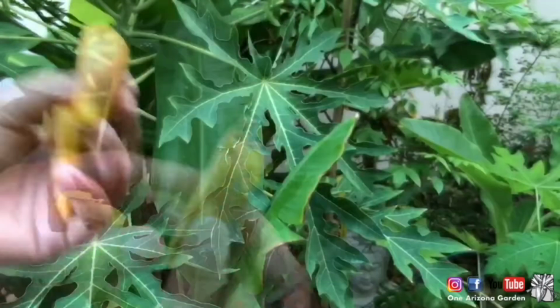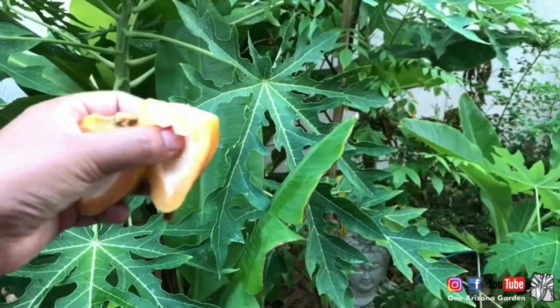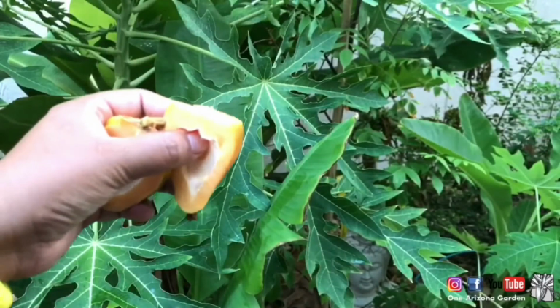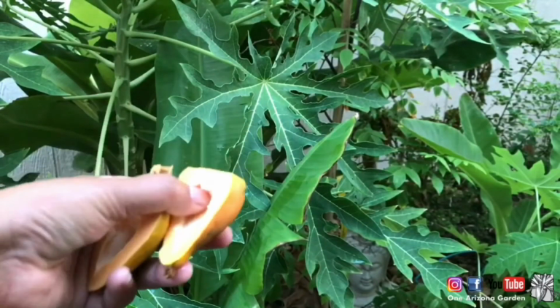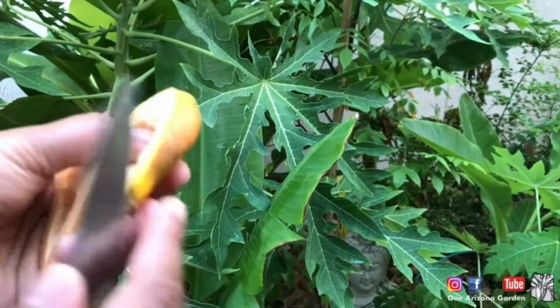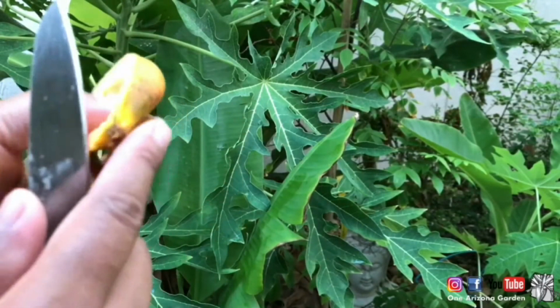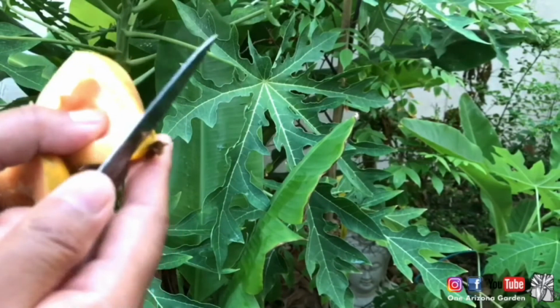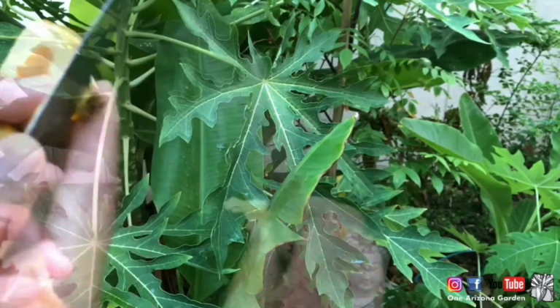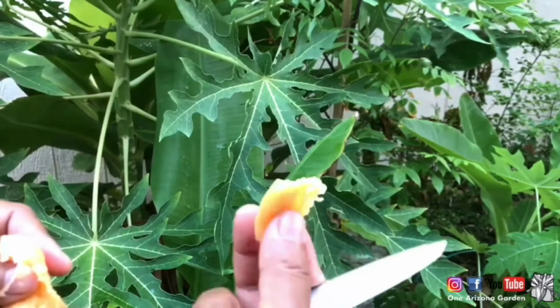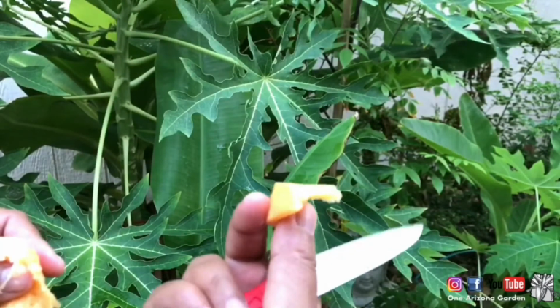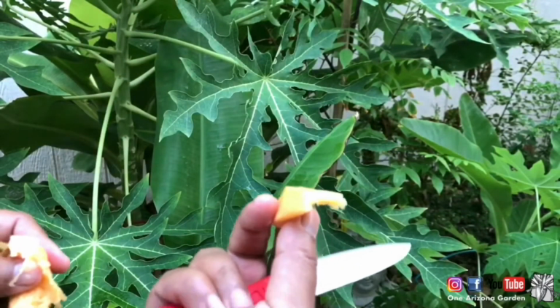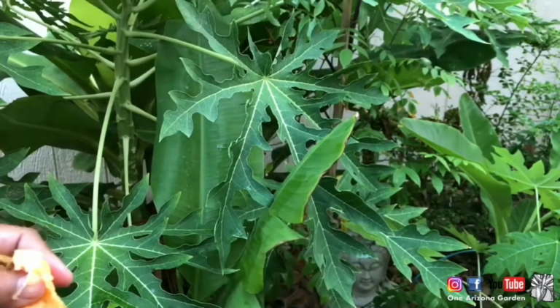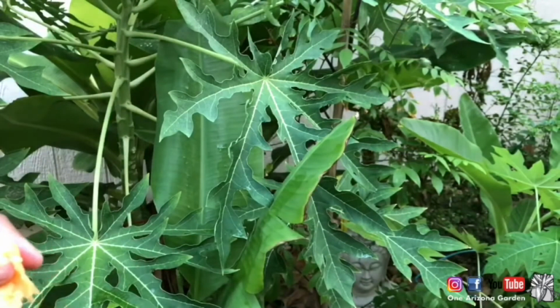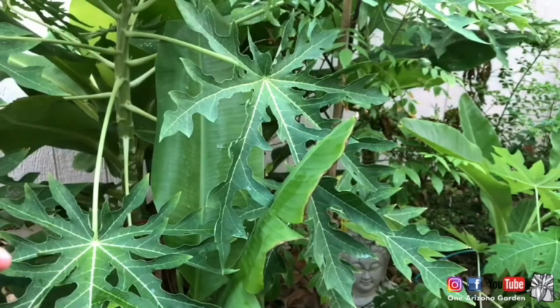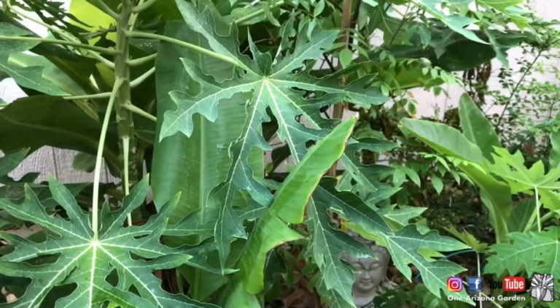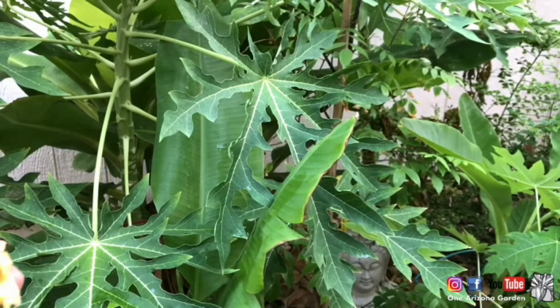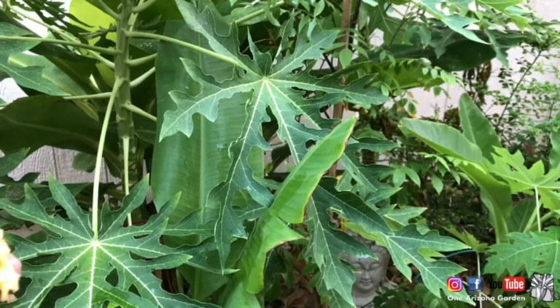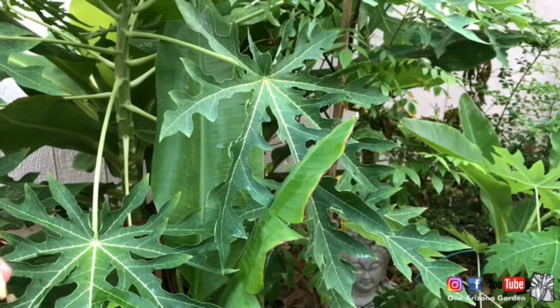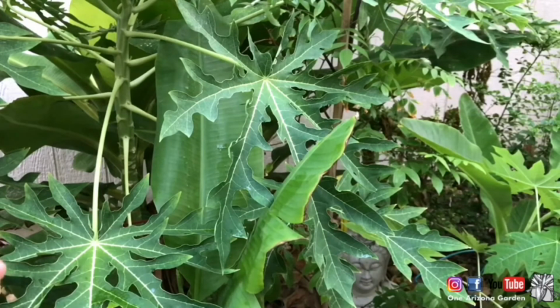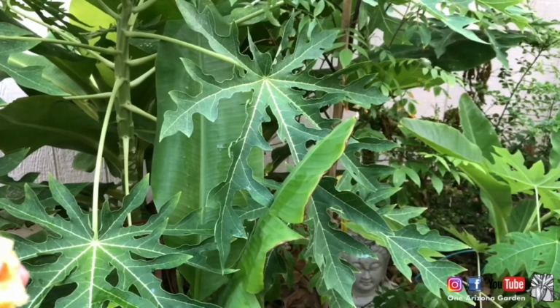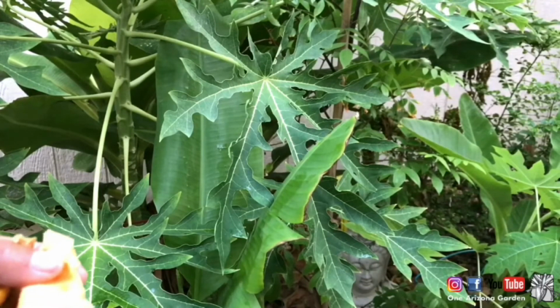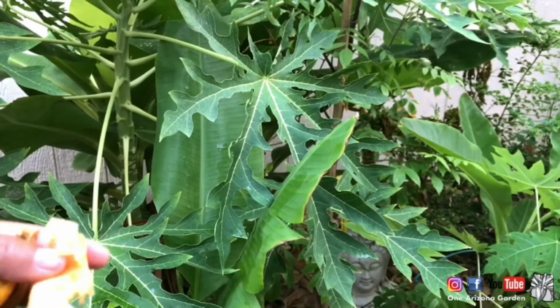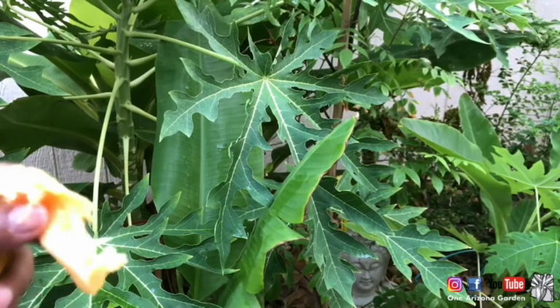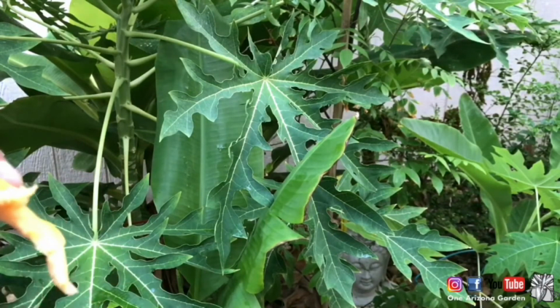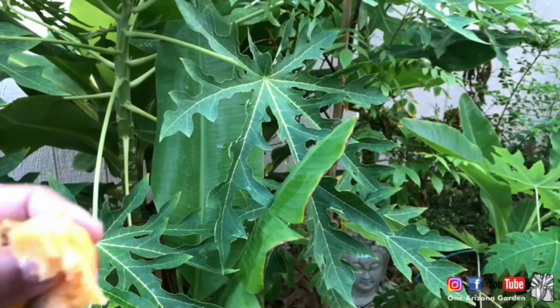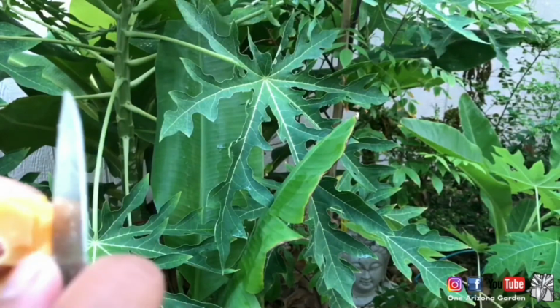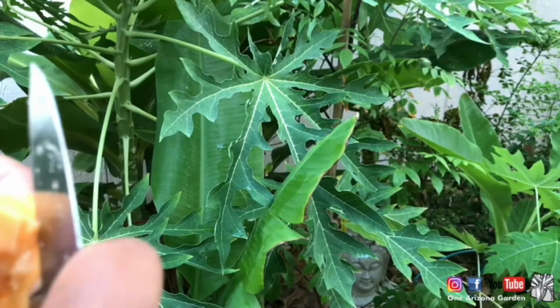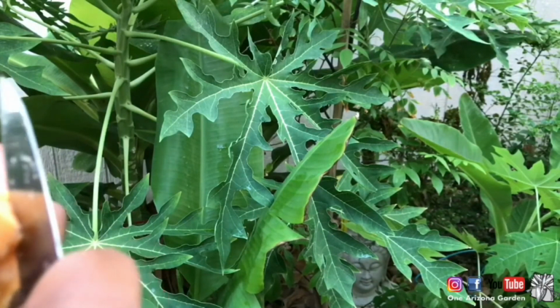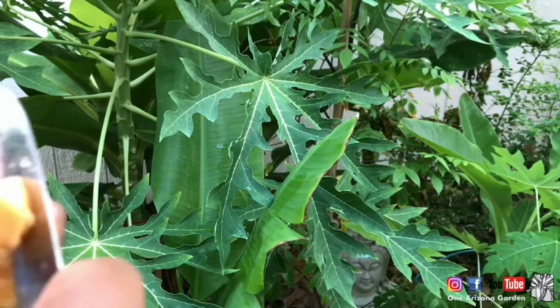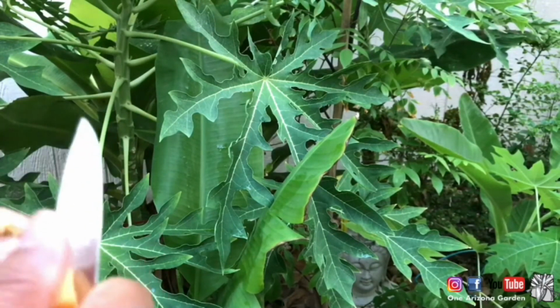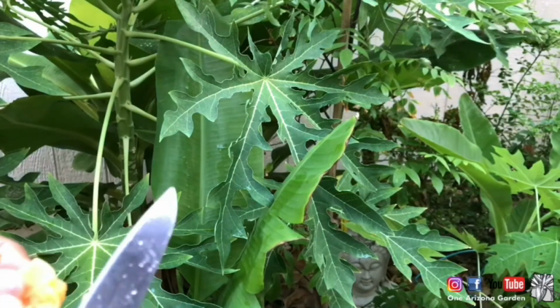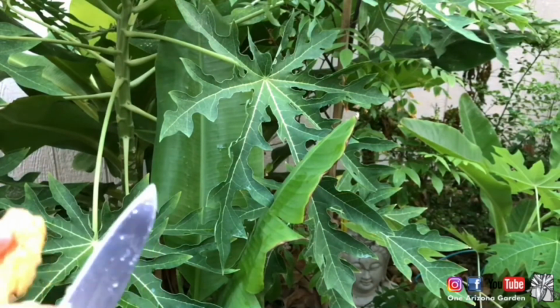I'm going to do a taste test. All righty, here we go. Hmm, not bad. Not super sweet, but not bad.